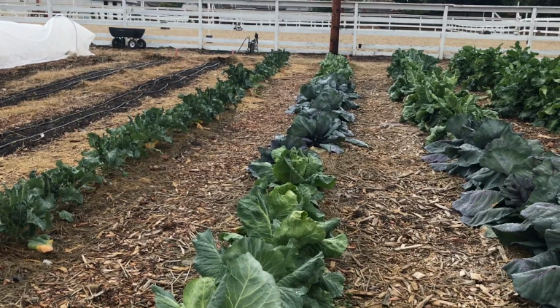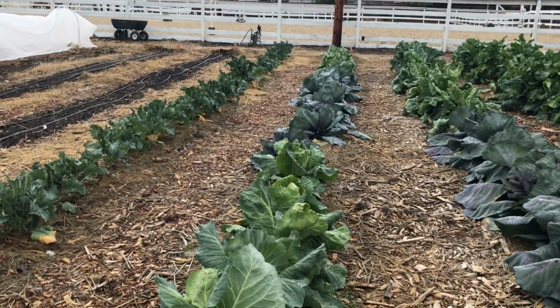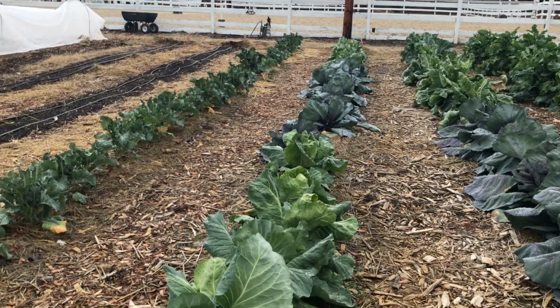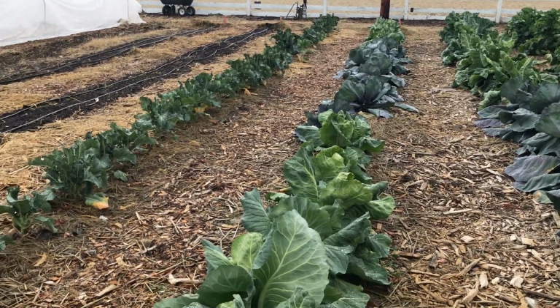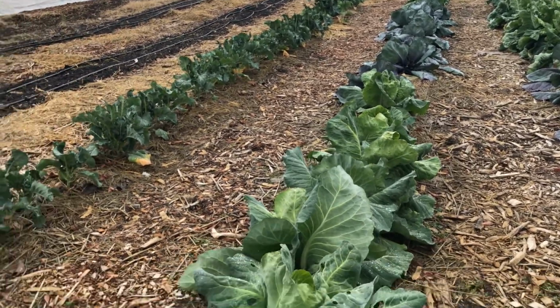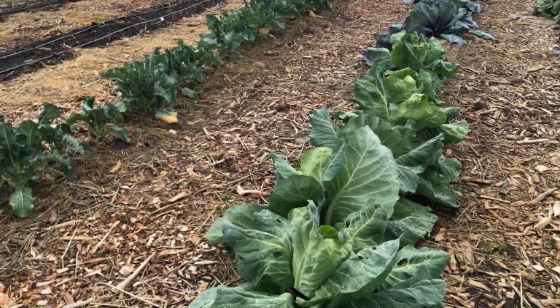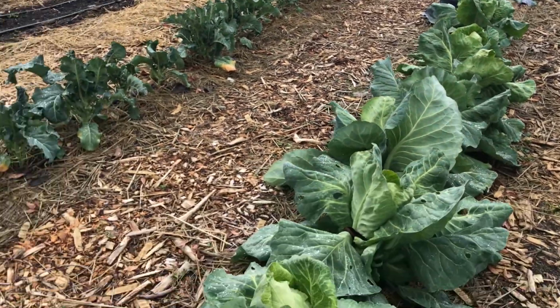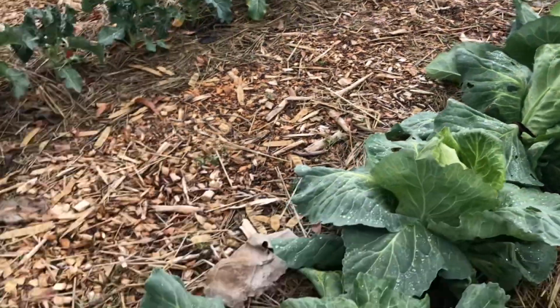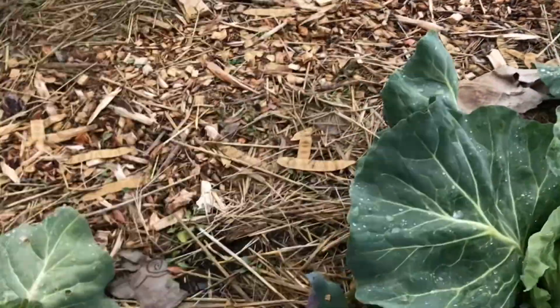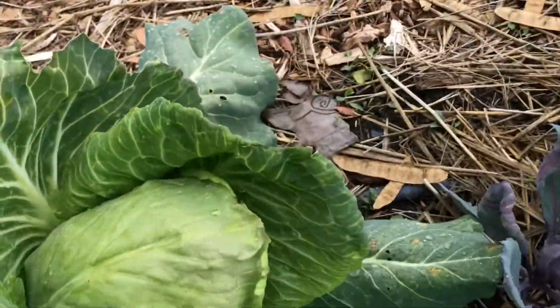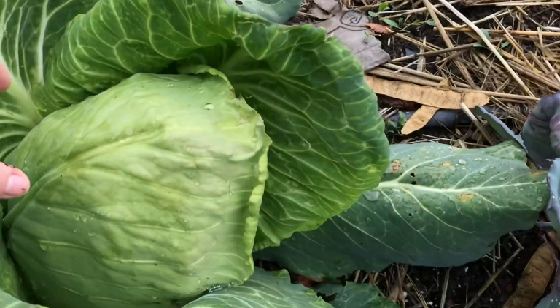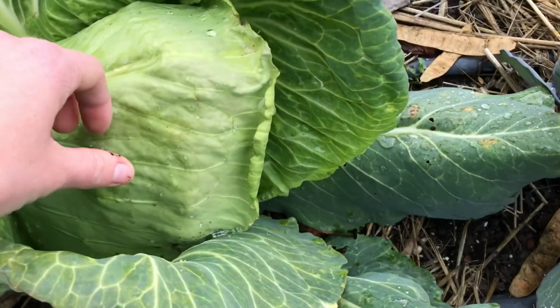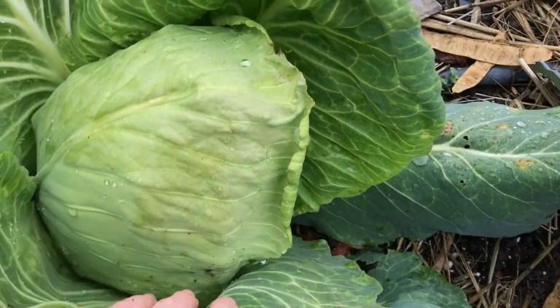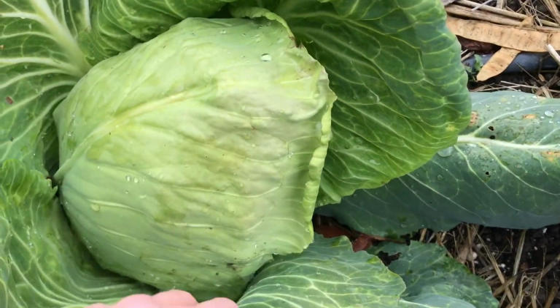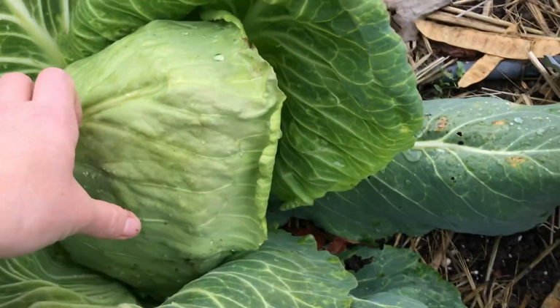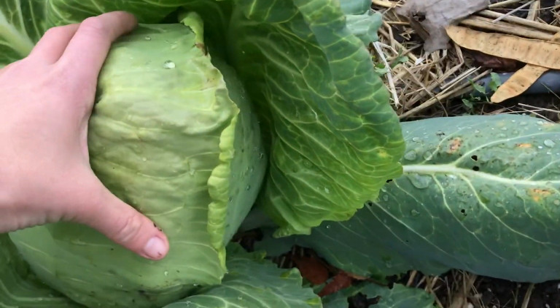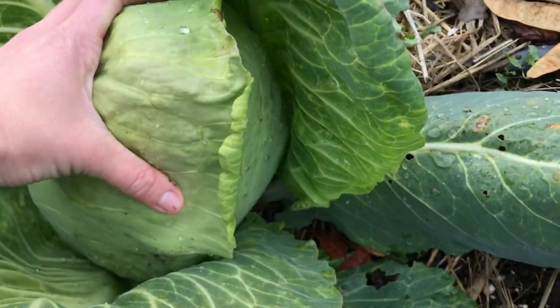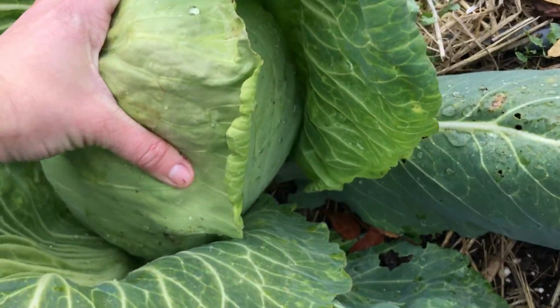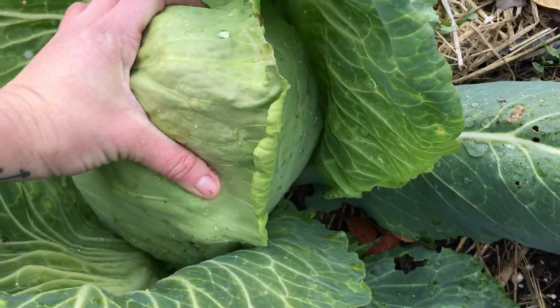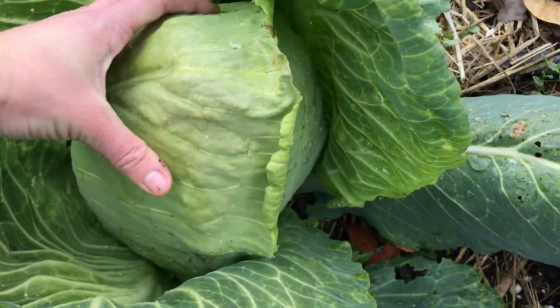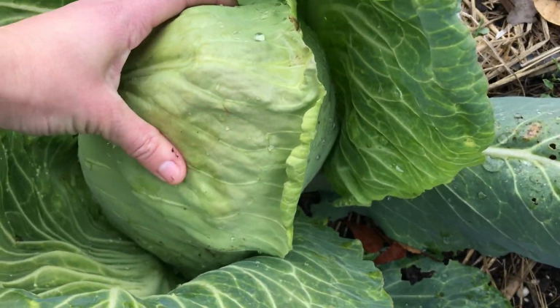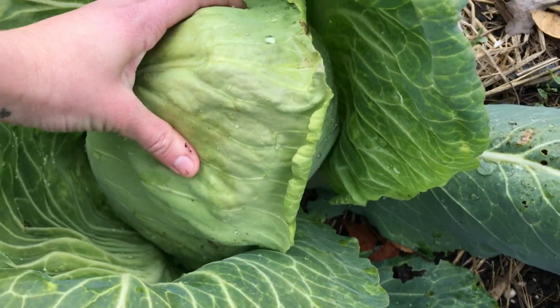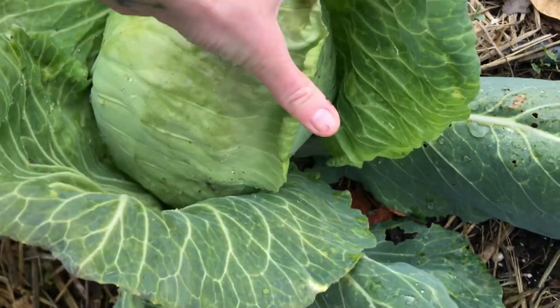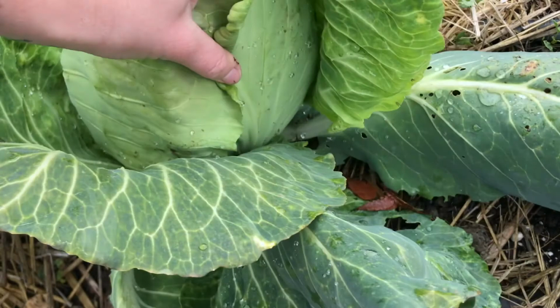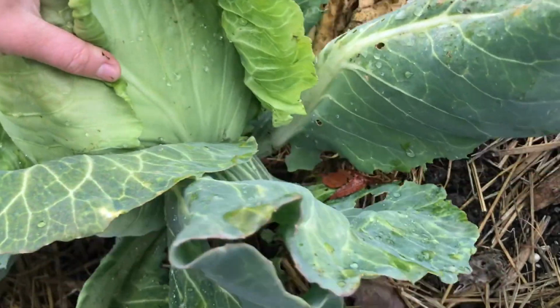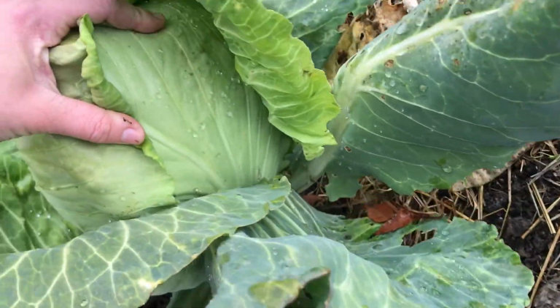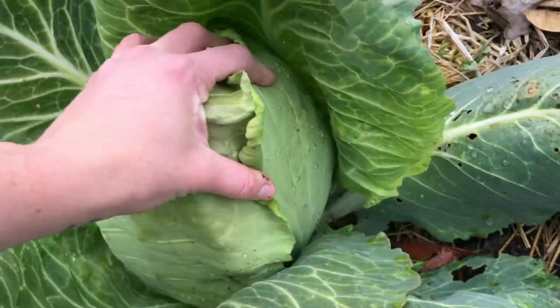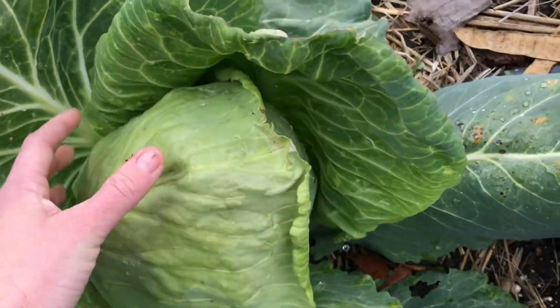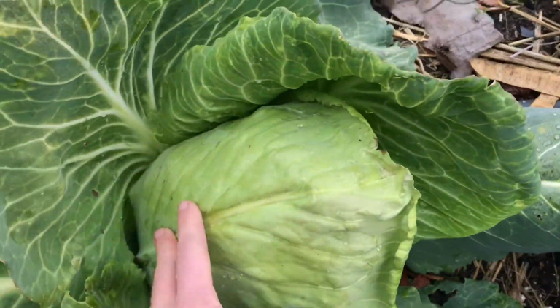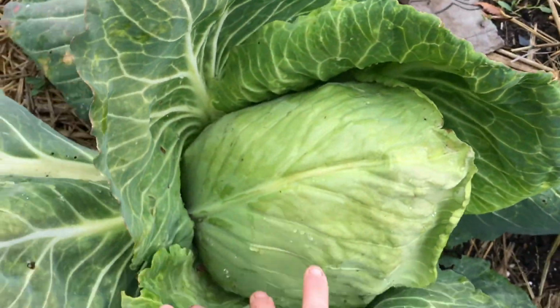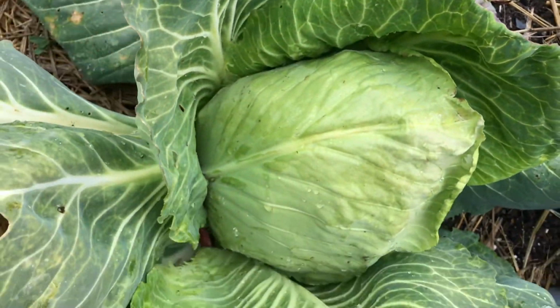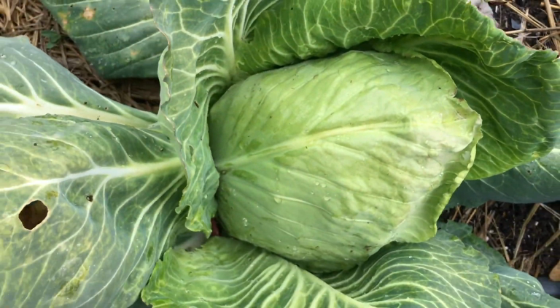Let's go check on our cabbage. They've been firming up. This one is just about firm enough to harvest — I think we'll harvest it in the next week or so.